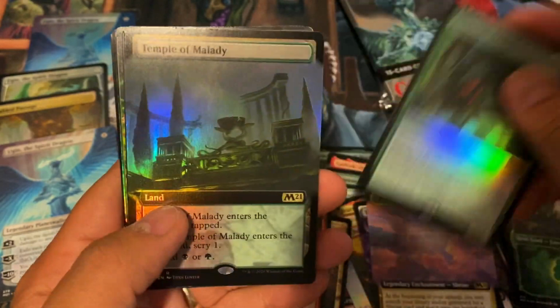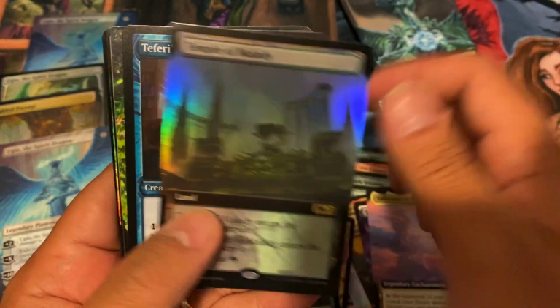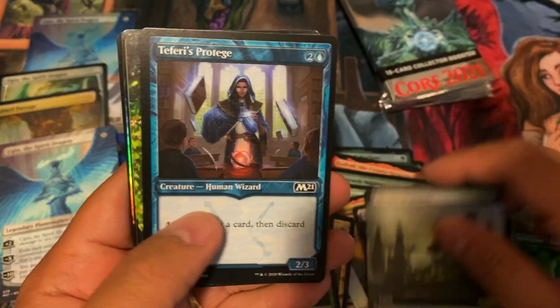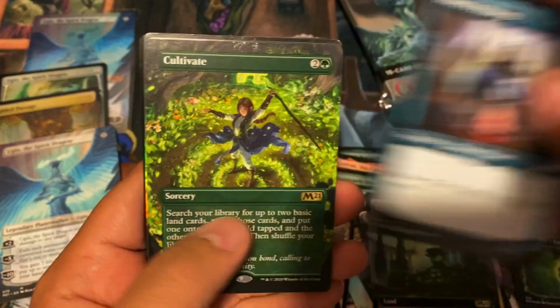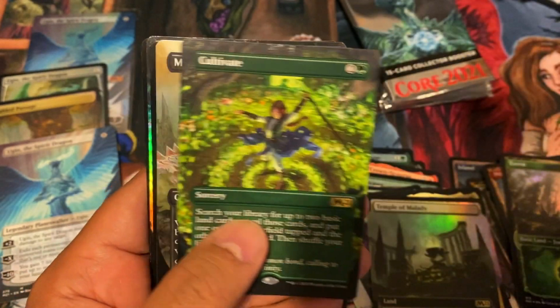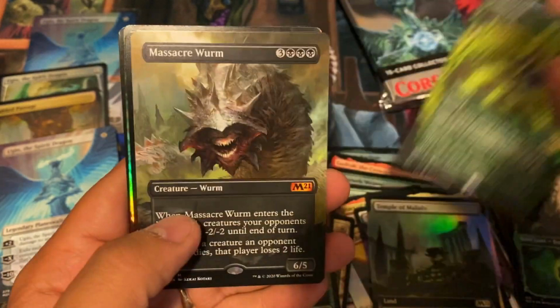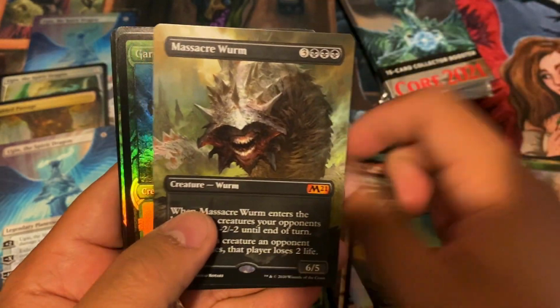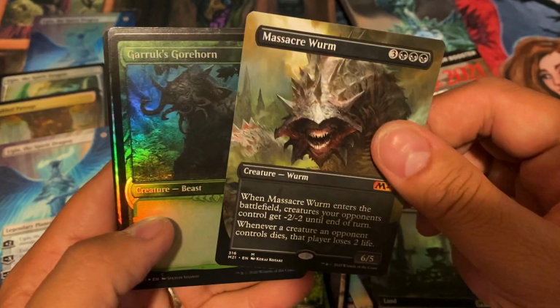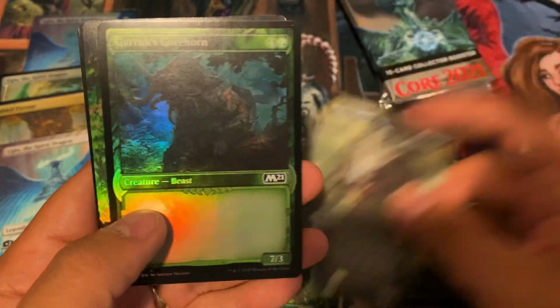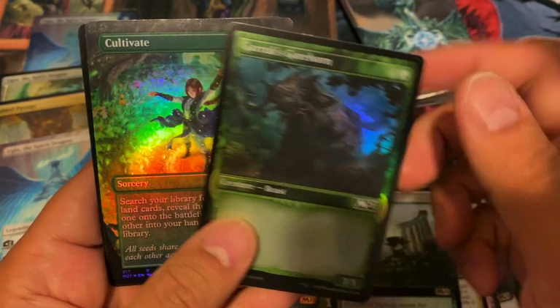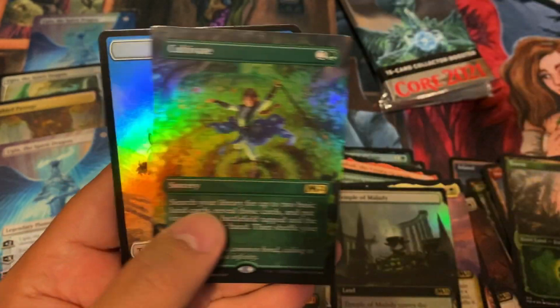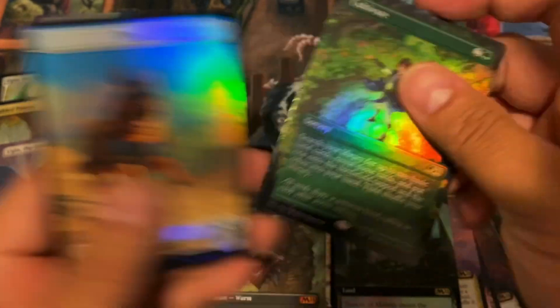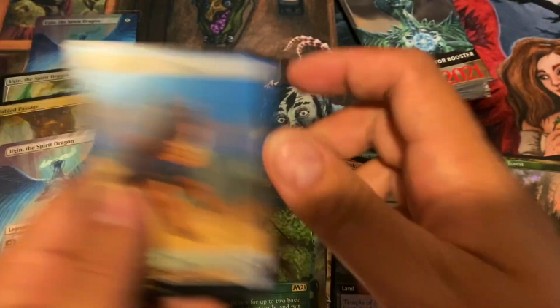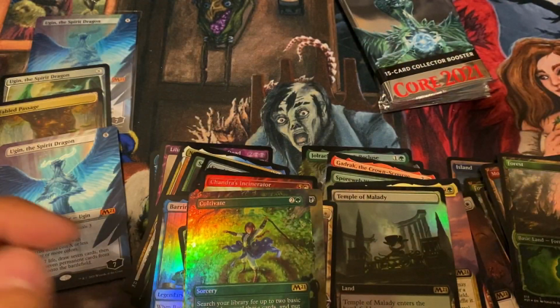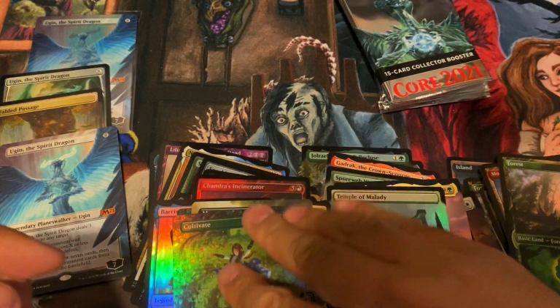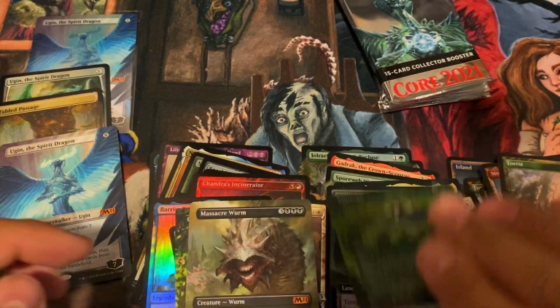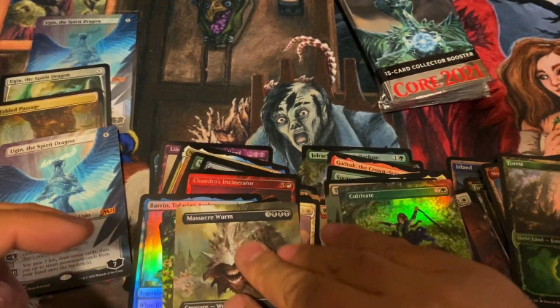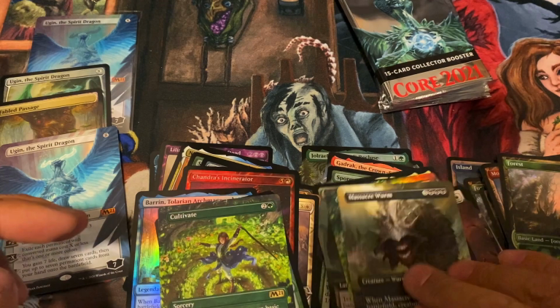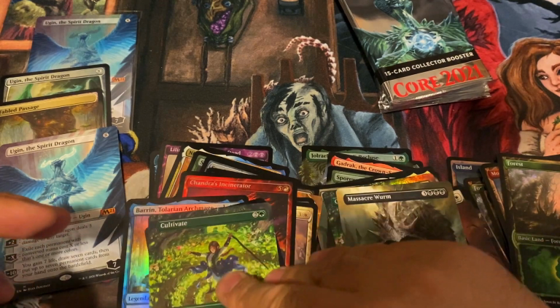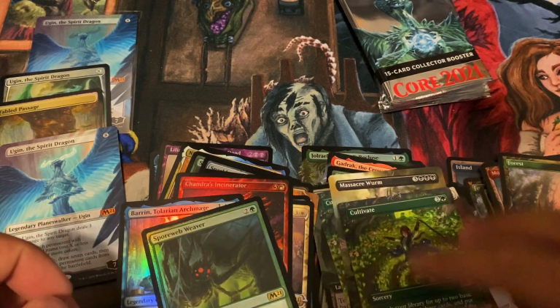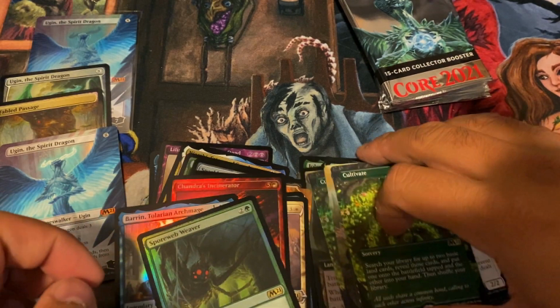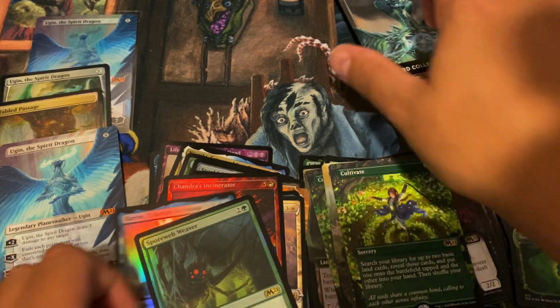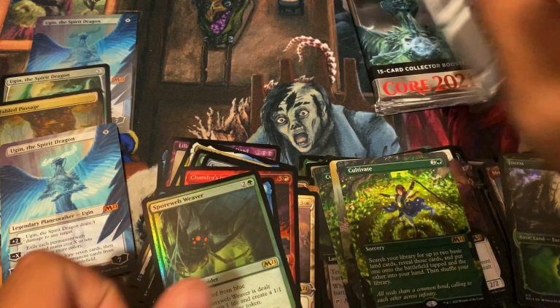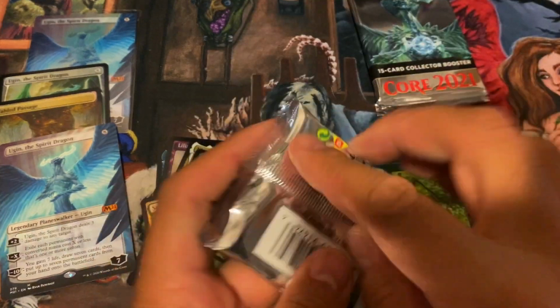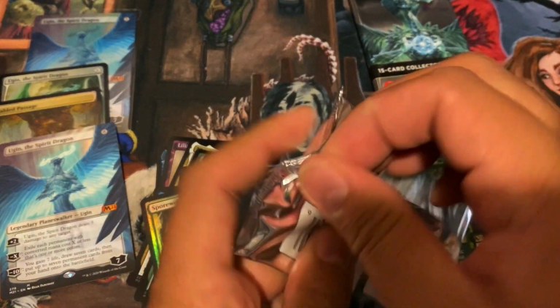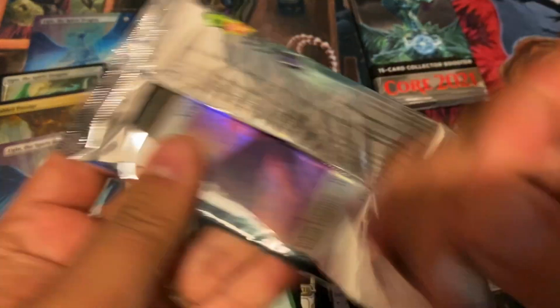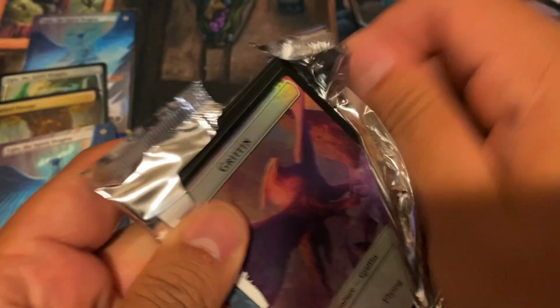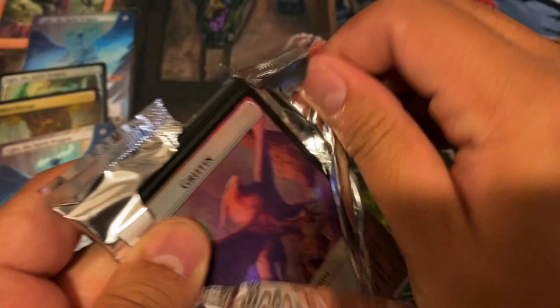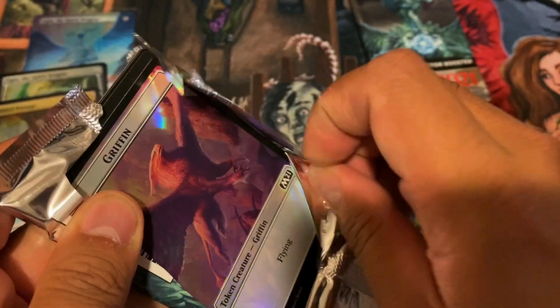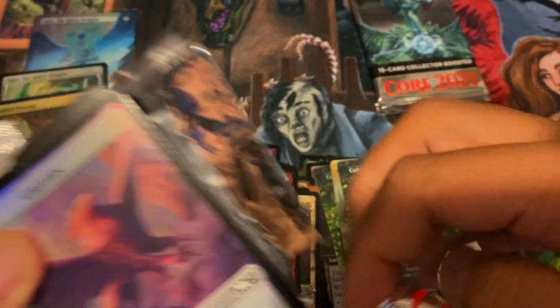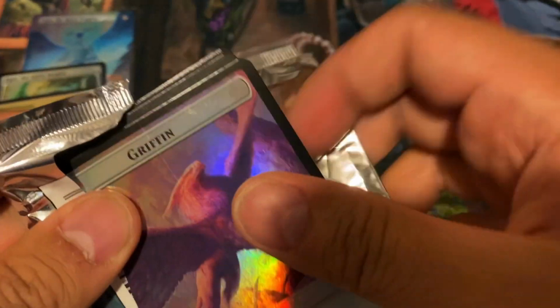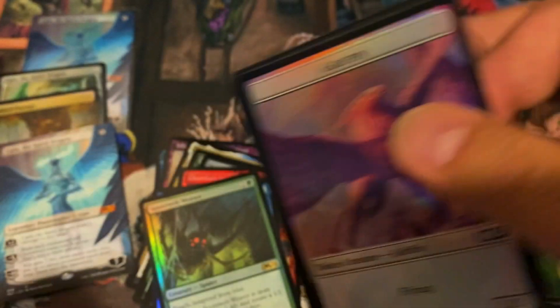There are still plenty of valuable cards in this set — looking to pull a Terror of the Peaks. Massacre Worm is pretty decent, and a Cultivate alternate foil. Let me organize this quickly — I'm going to put the alternates into the extended and borderless pile.